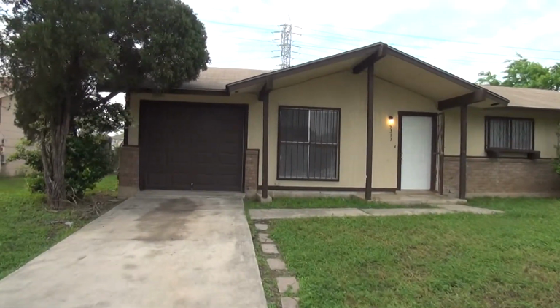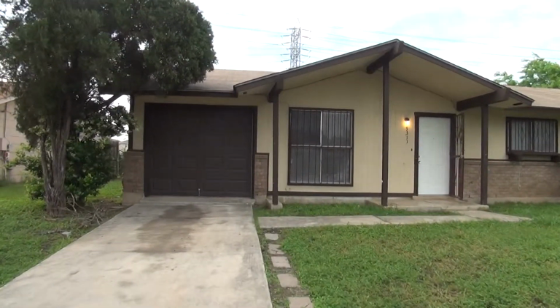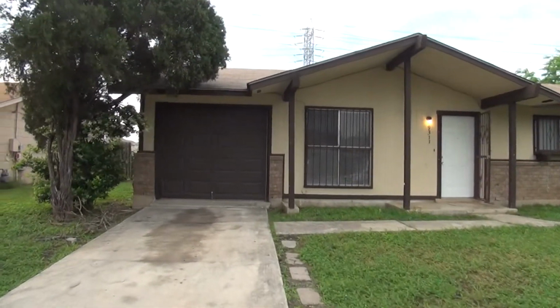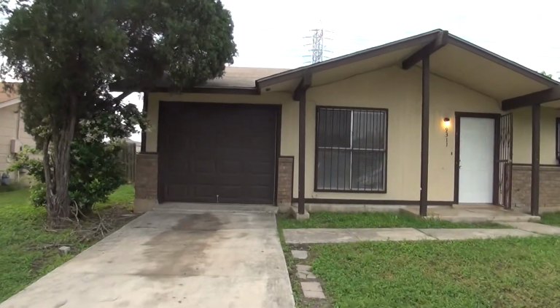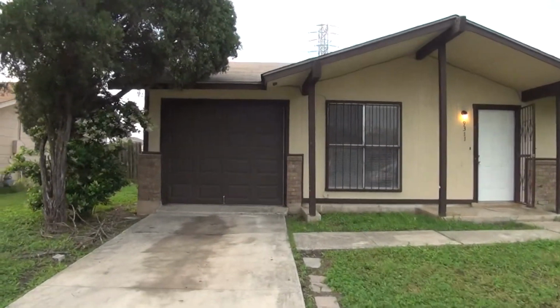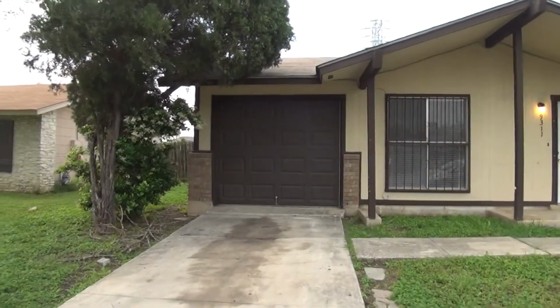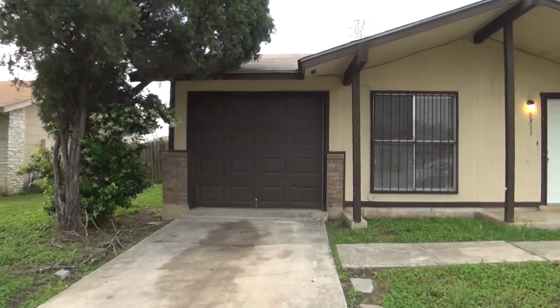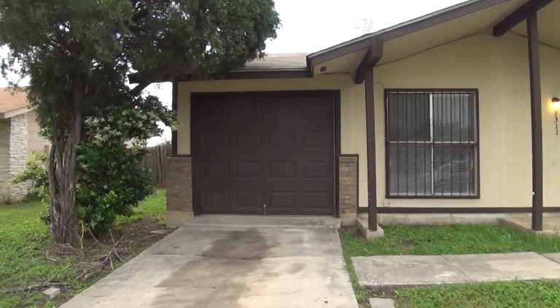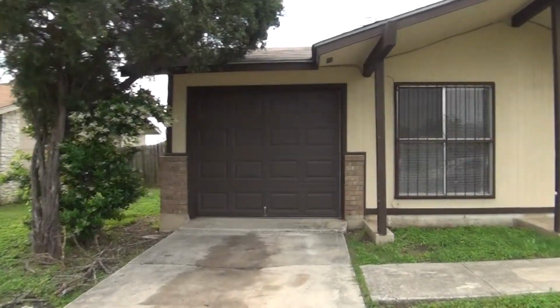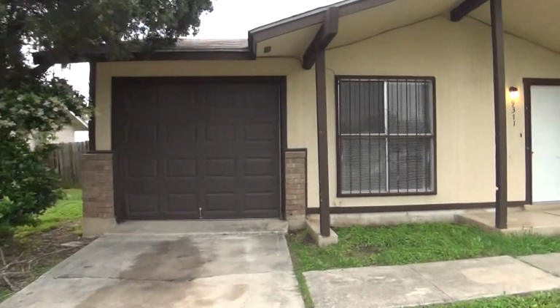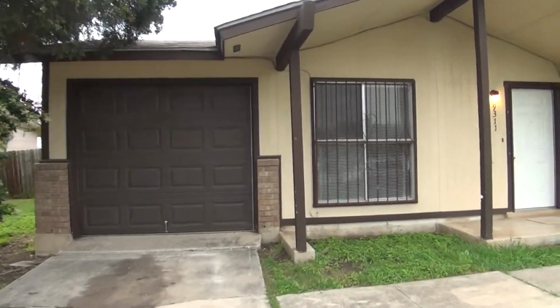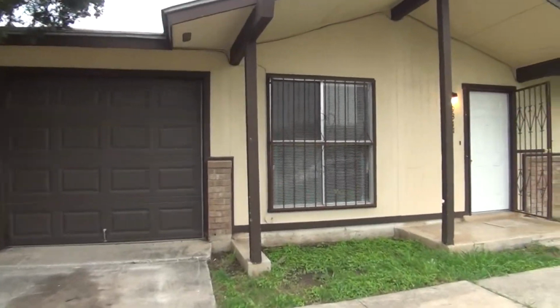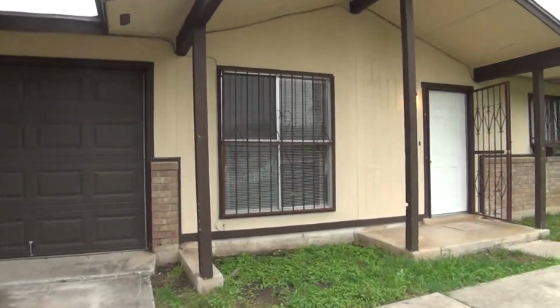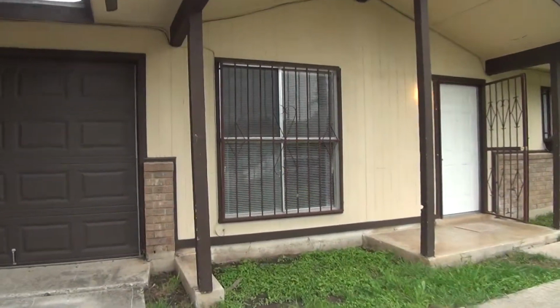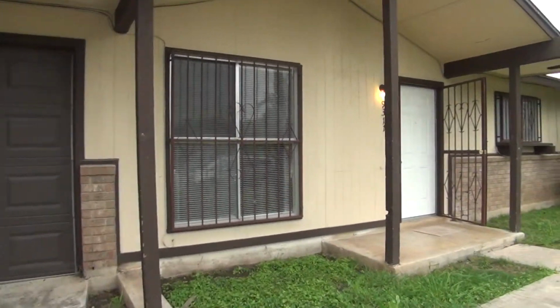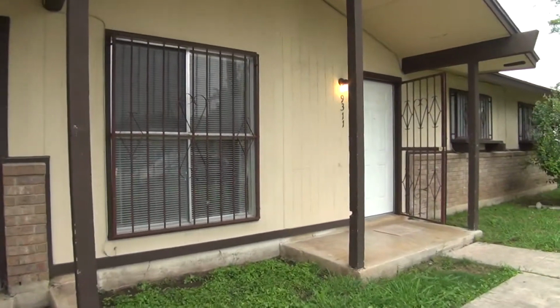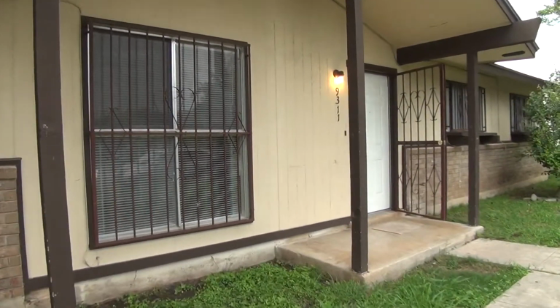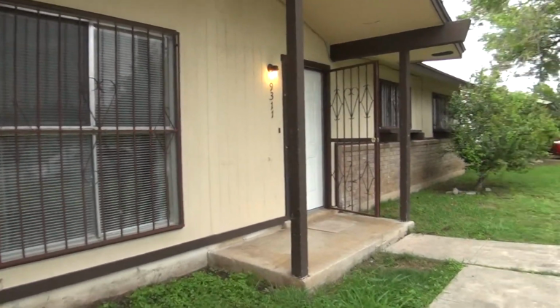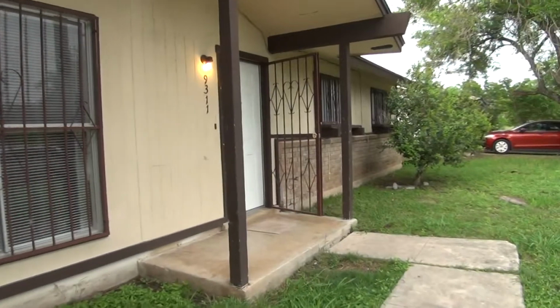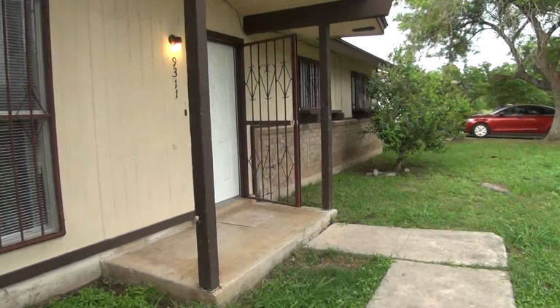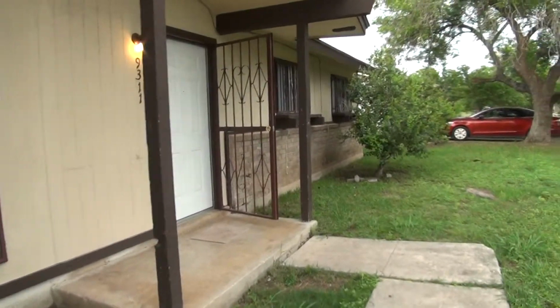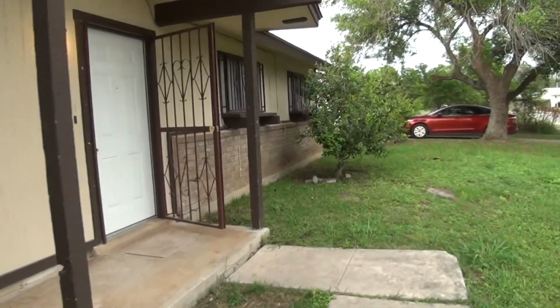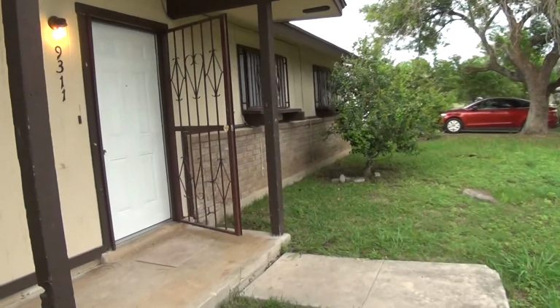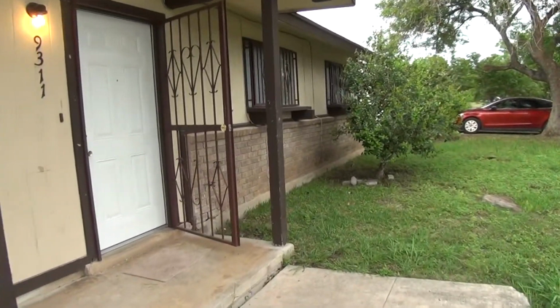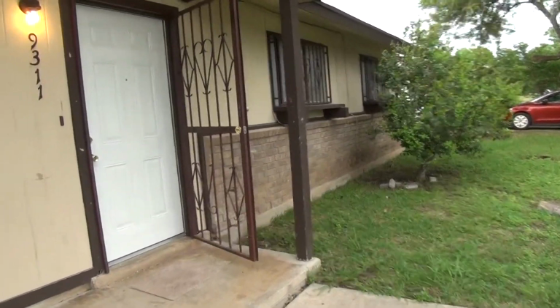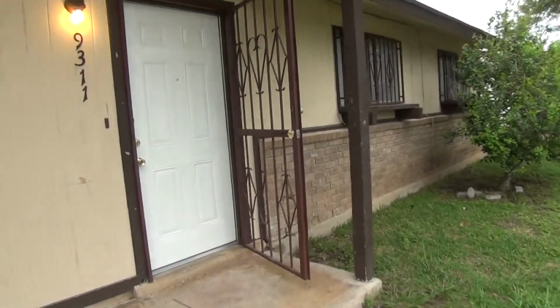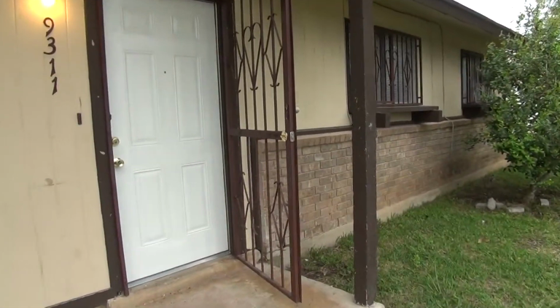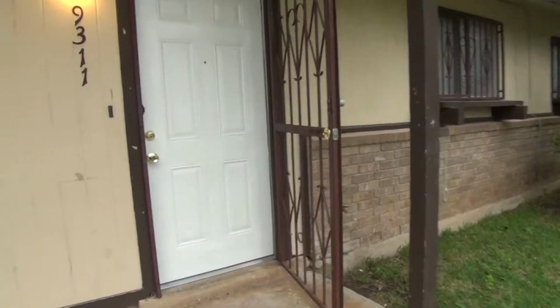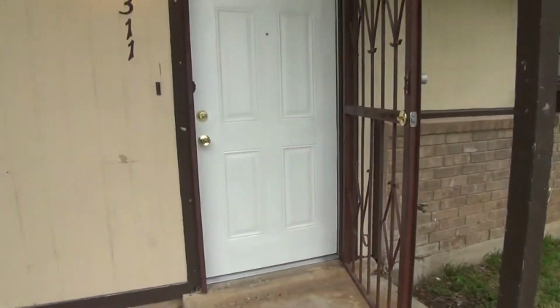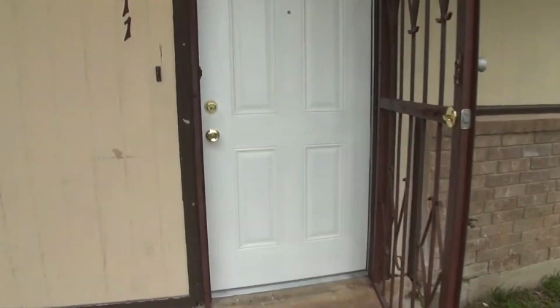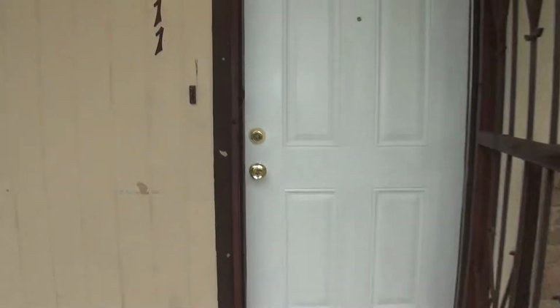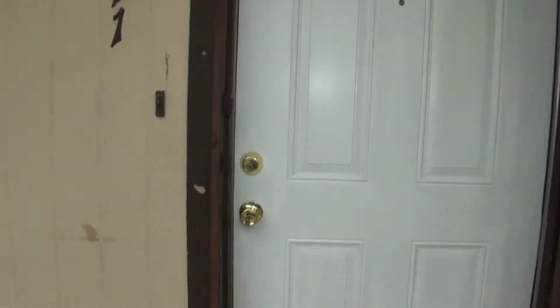This has a one-car garage here in the front. This is going to be a three-bedroom, two-bath, single-story home. Square footage is roughly 1,120 square feet. Take a look inside.